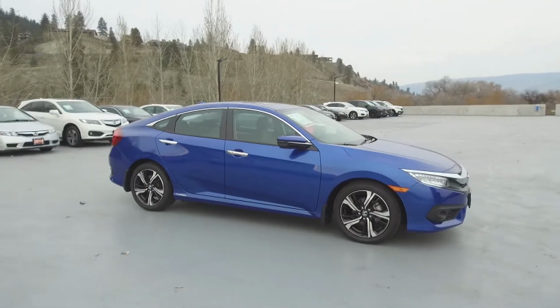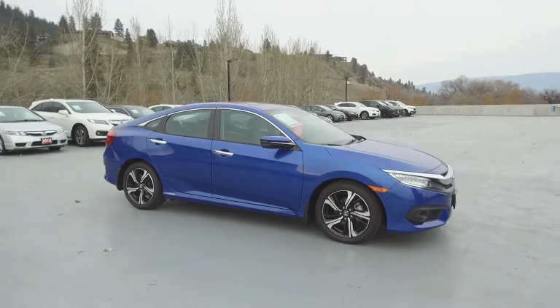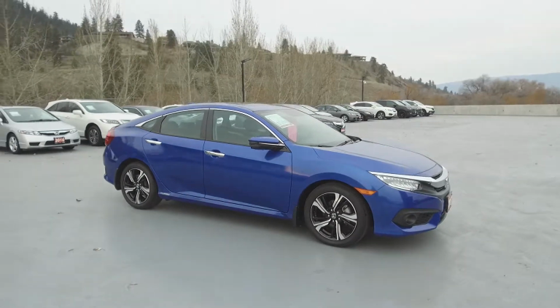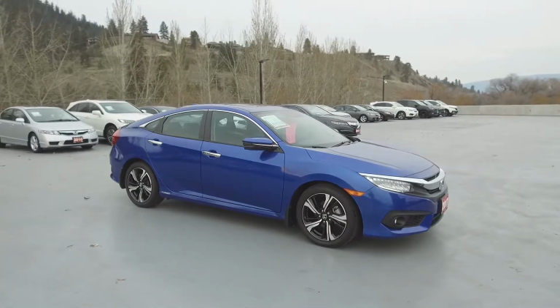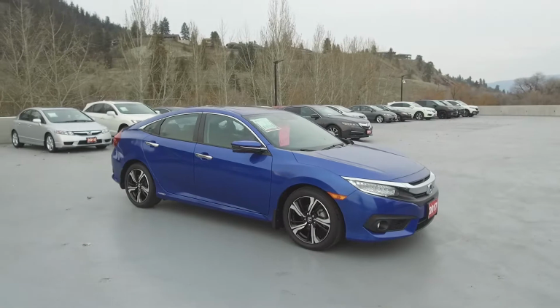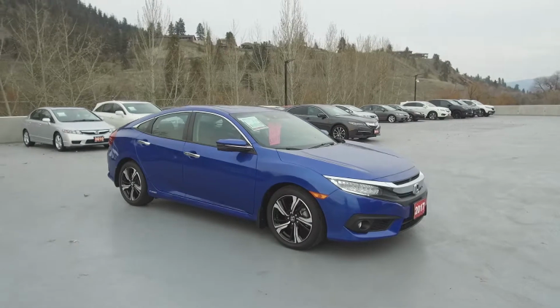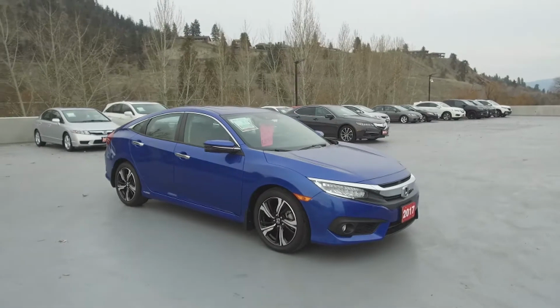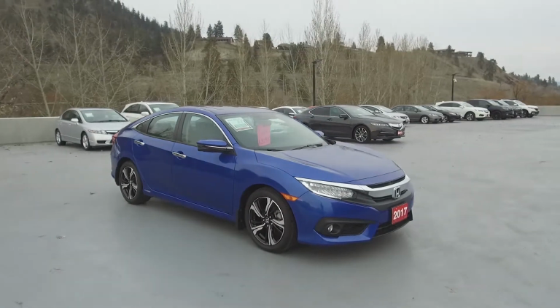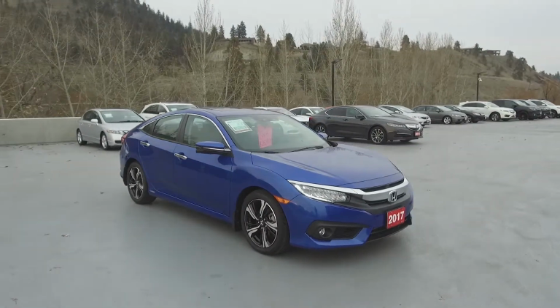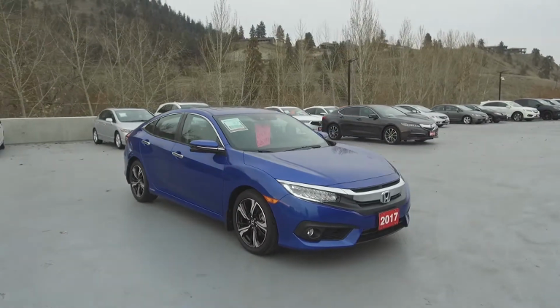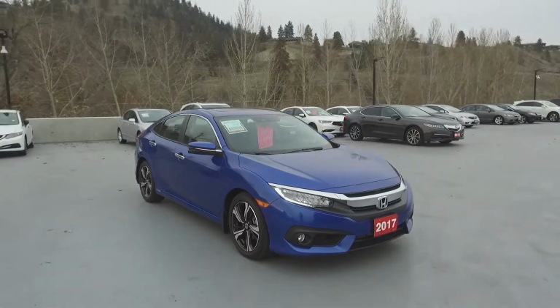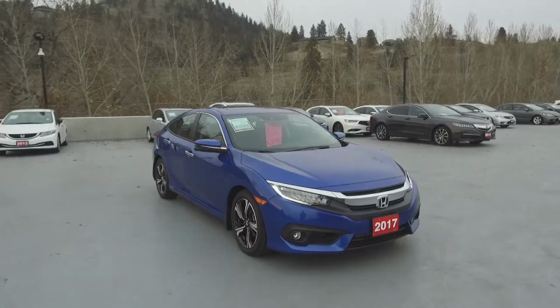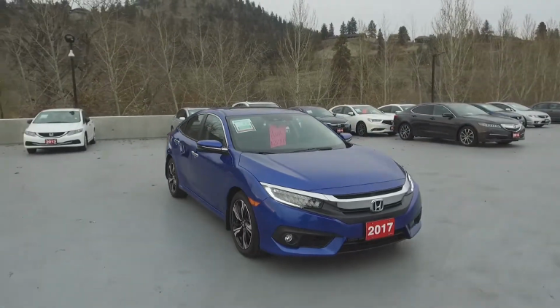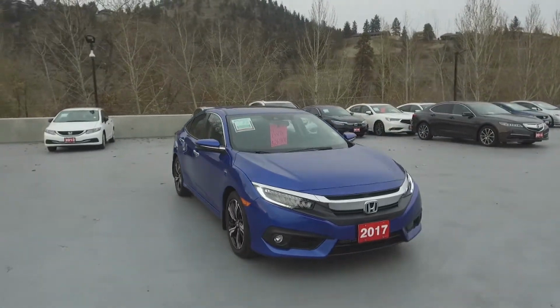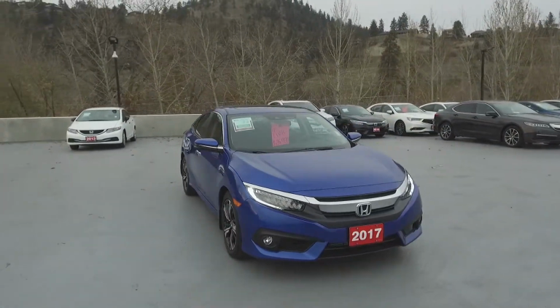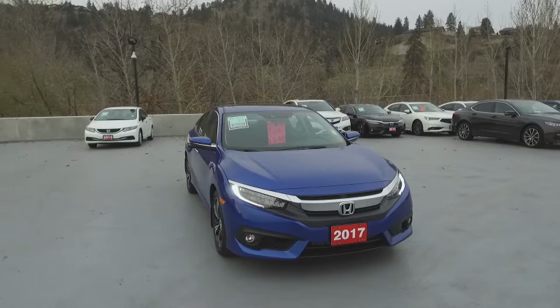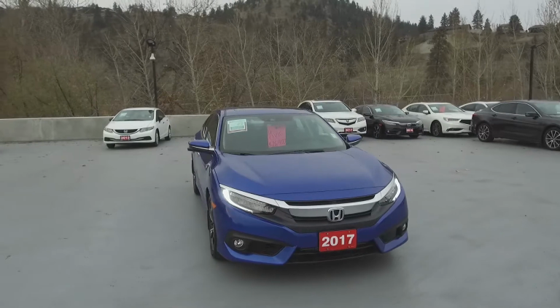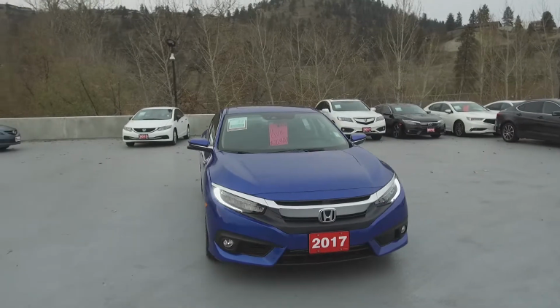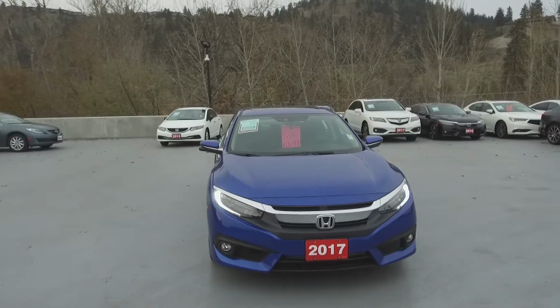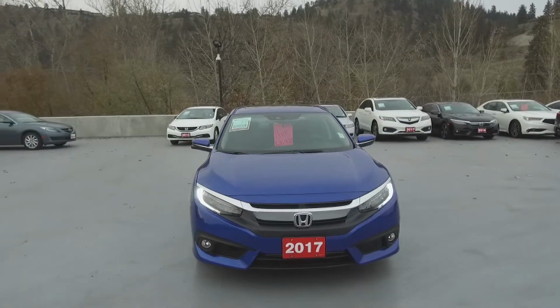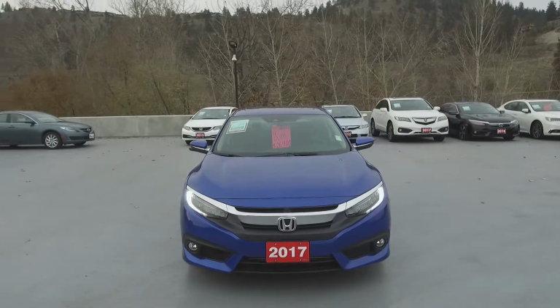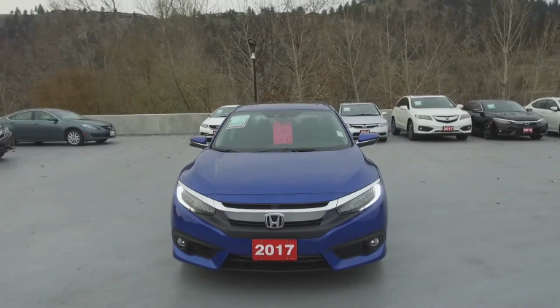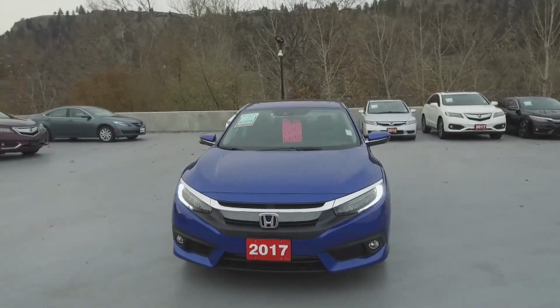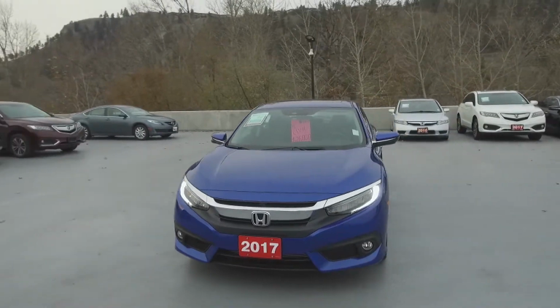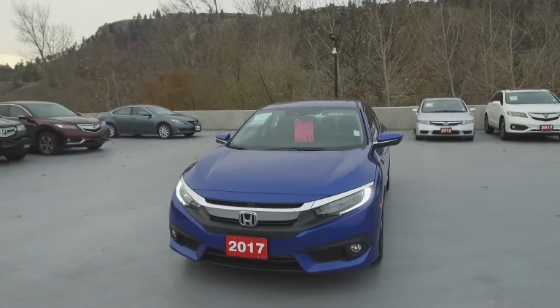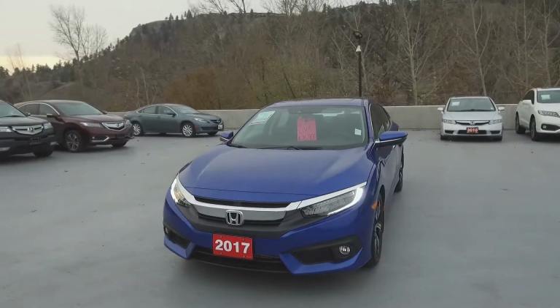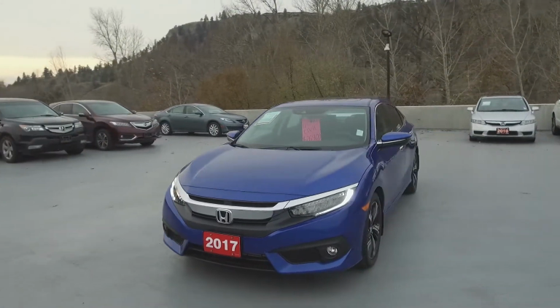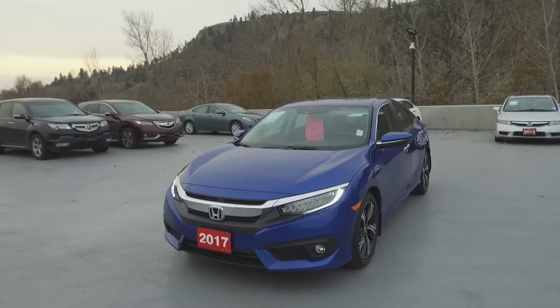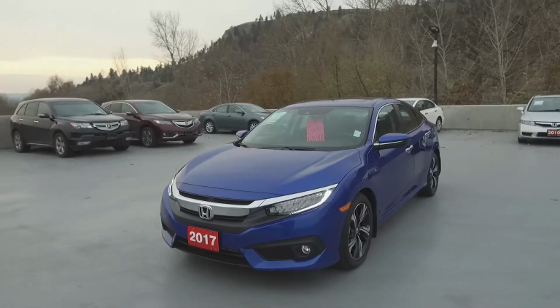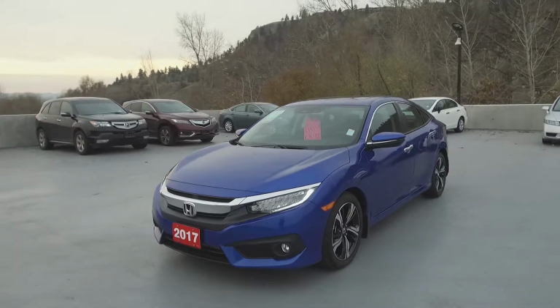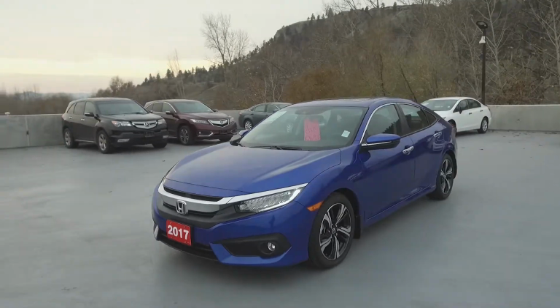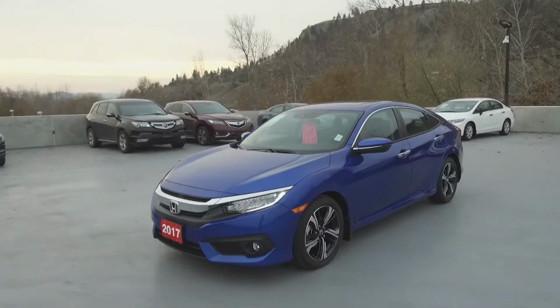Harmony Honda is located at 2550 Enterprise Way in Kelowna, BC. If you have any questions about this vehicle, feel free to leave a comment below or come on in and see for yourself why we are the dealership with the number one customer satisfaction in the Okanagan Valley. Thanks for watching!